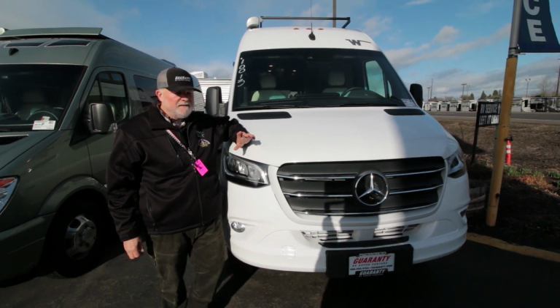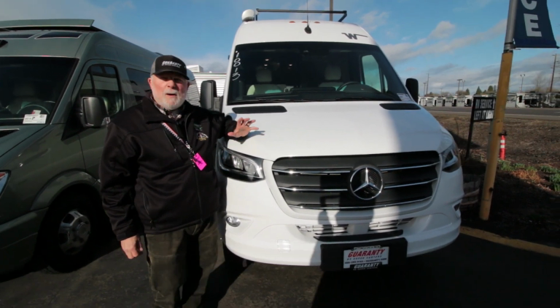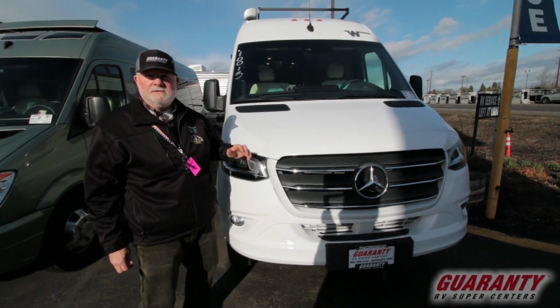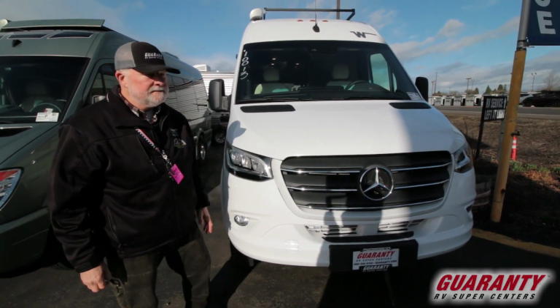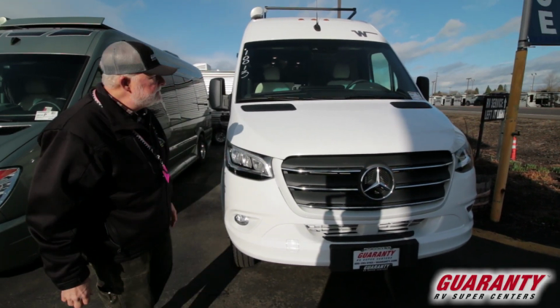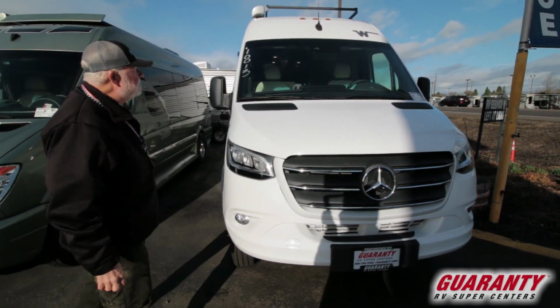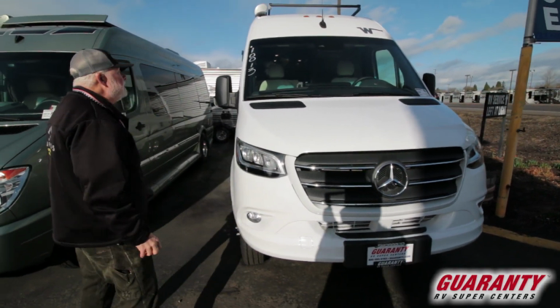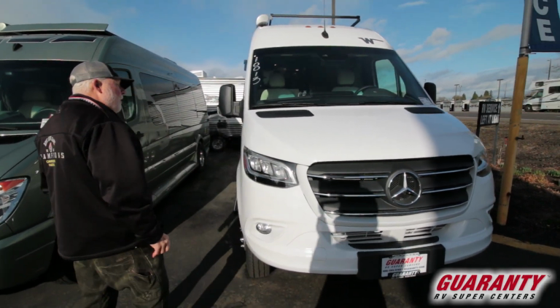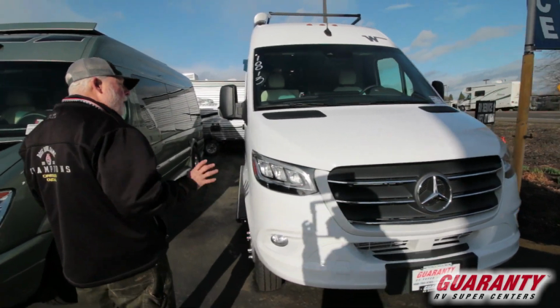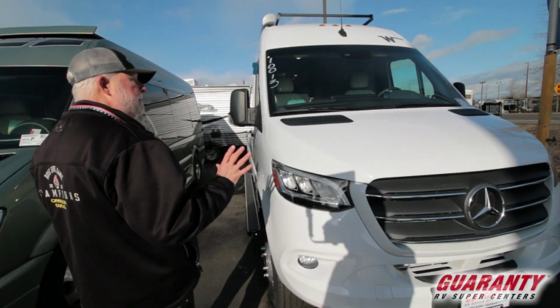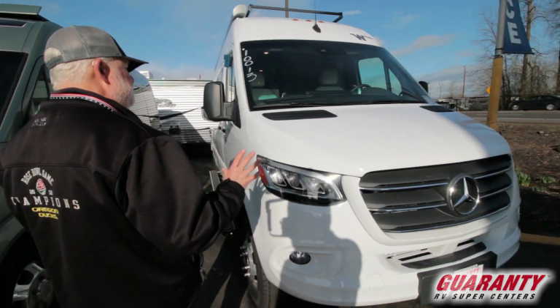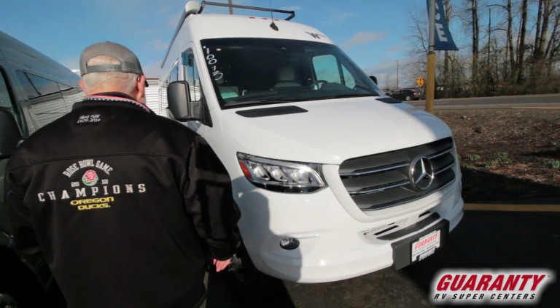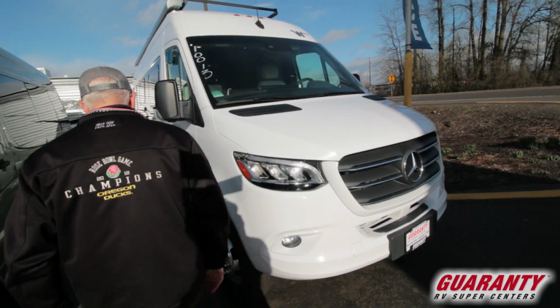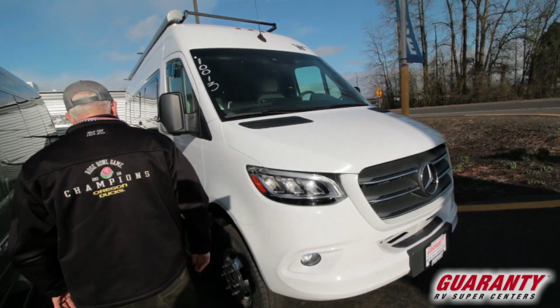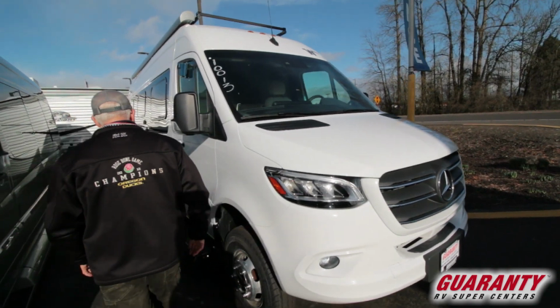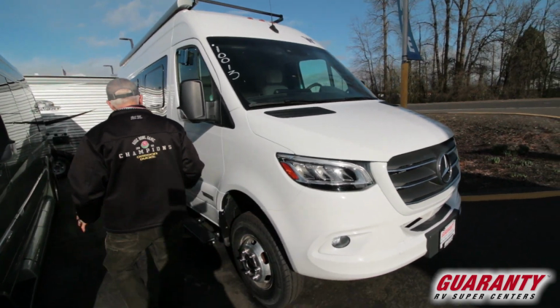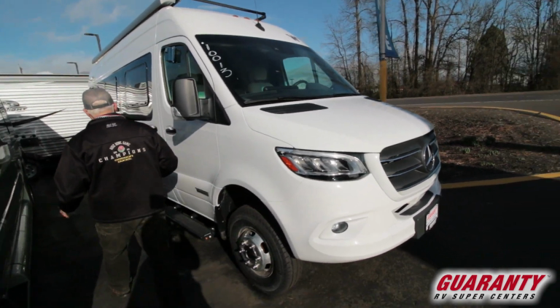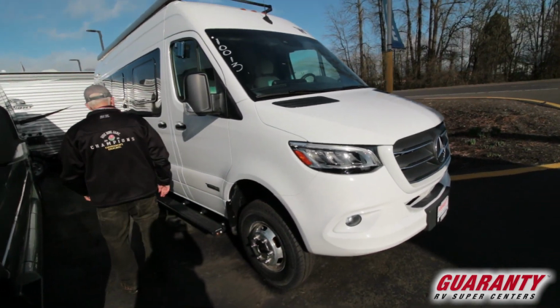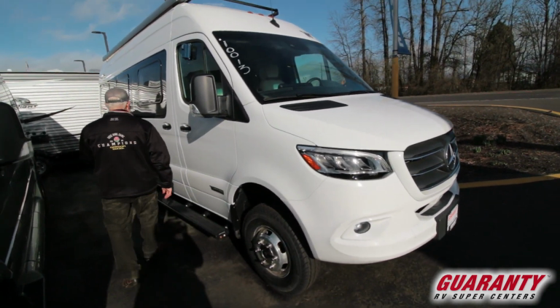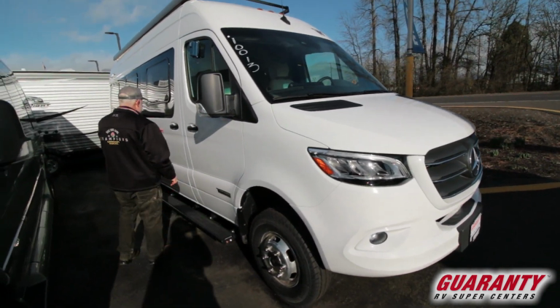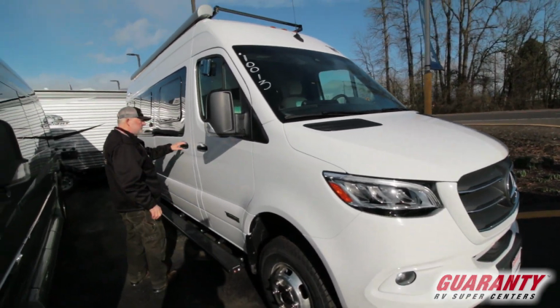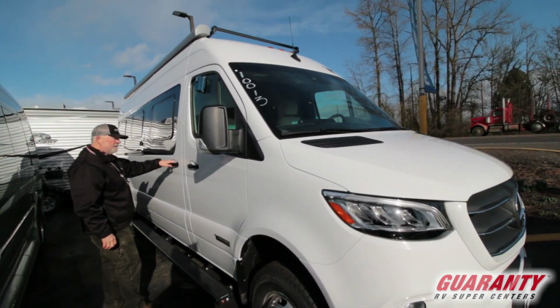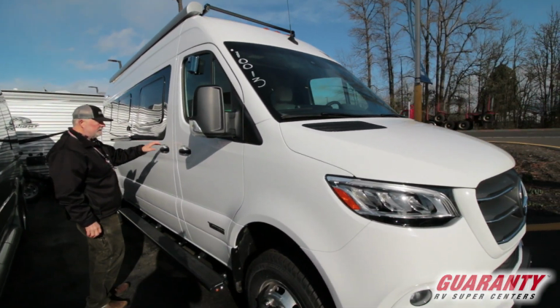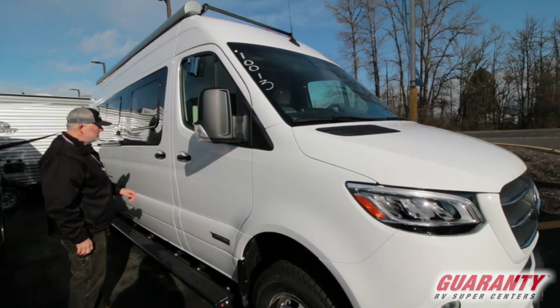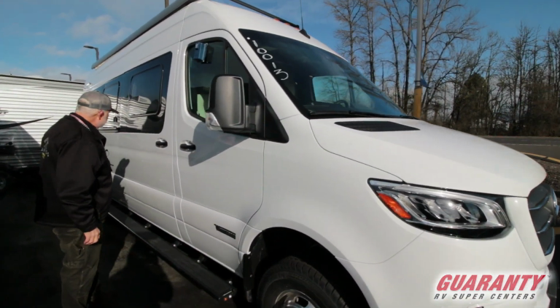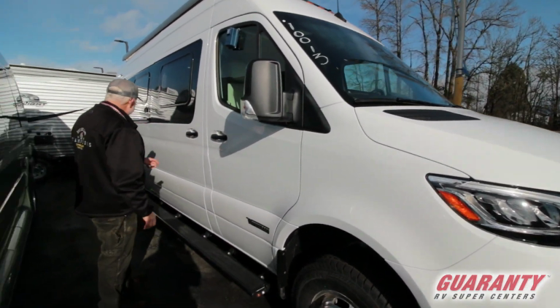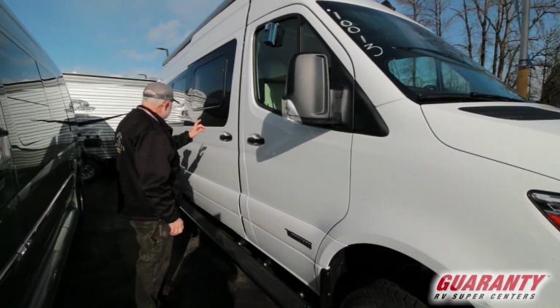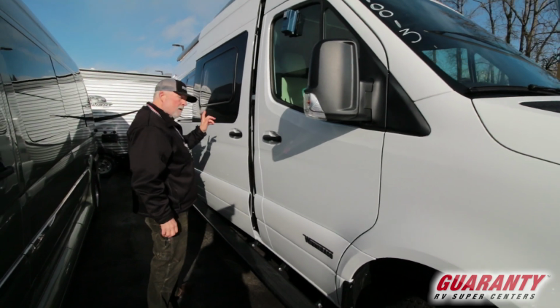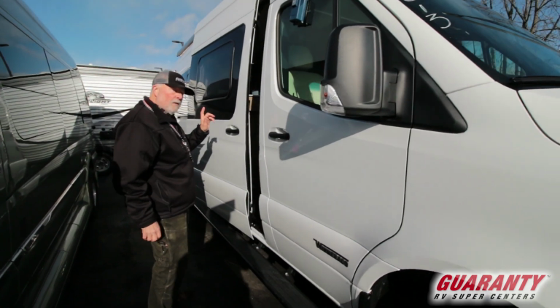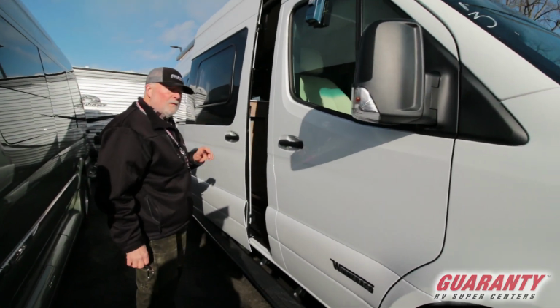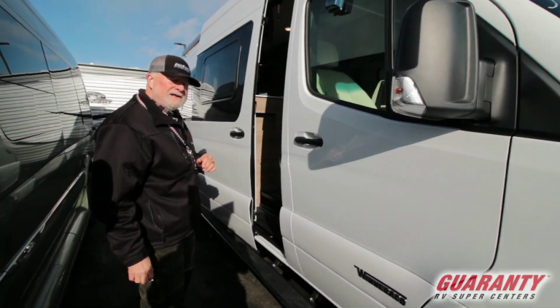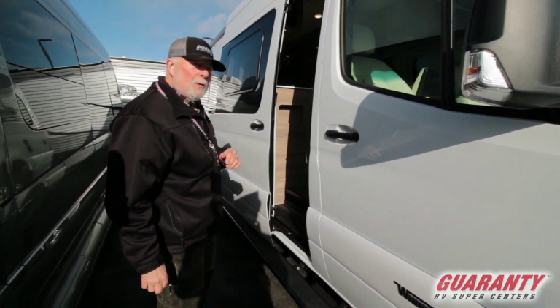The Bolt. What a machine. What power. What a nice door.